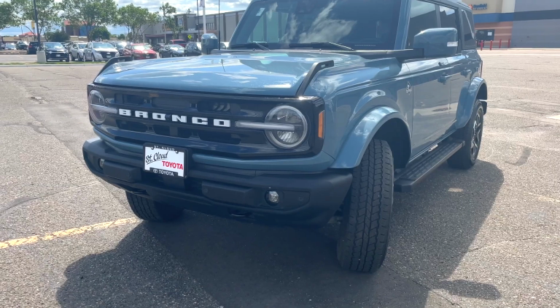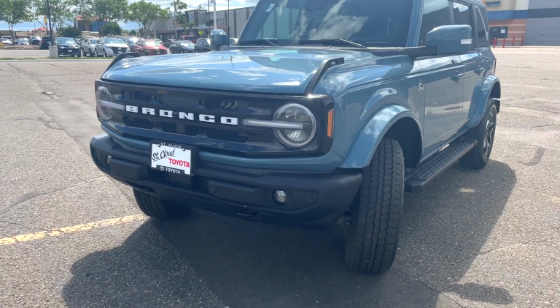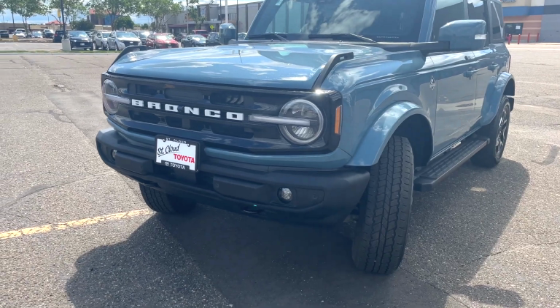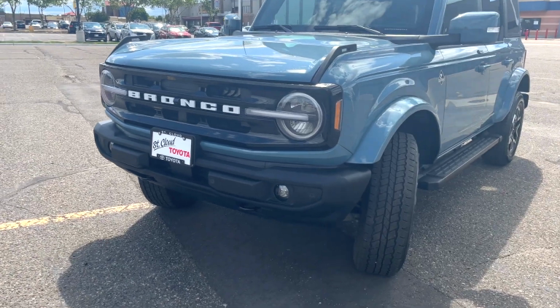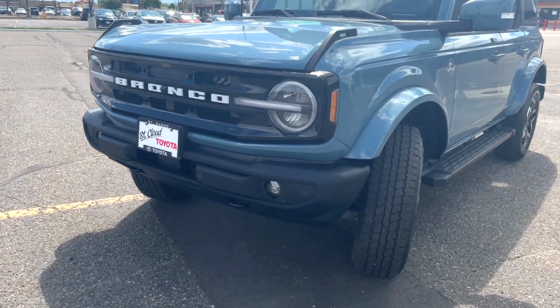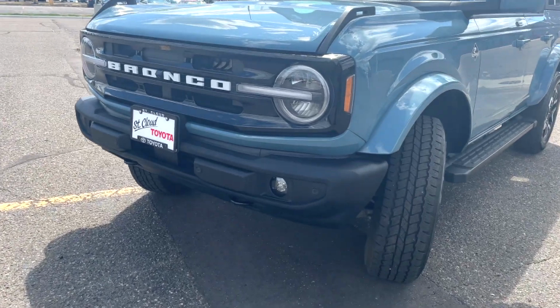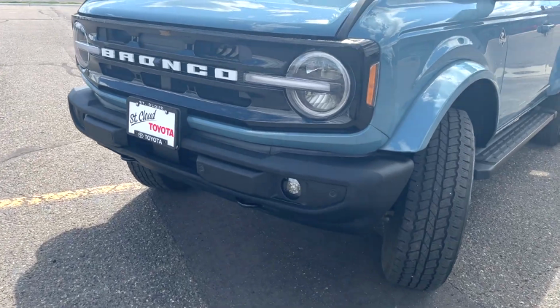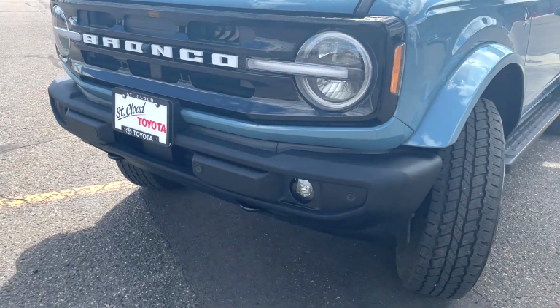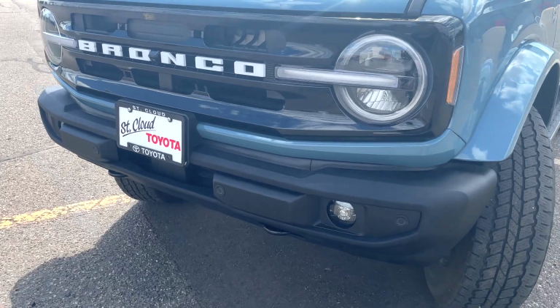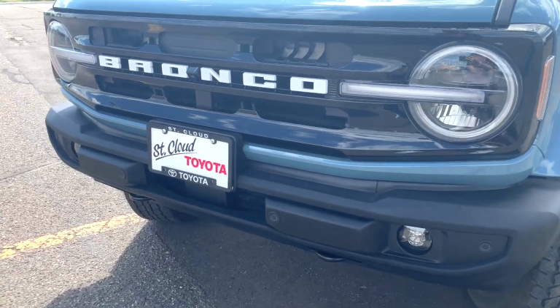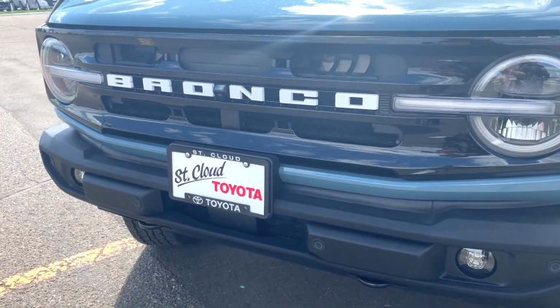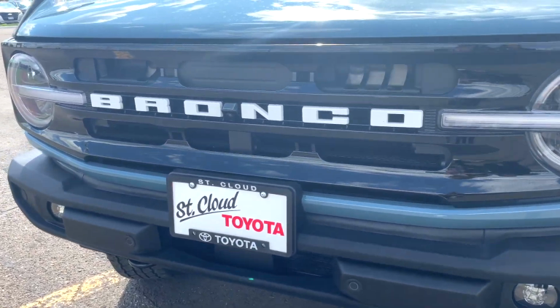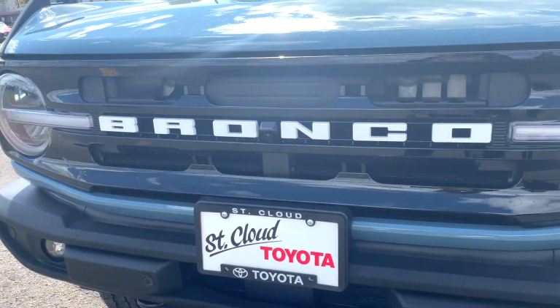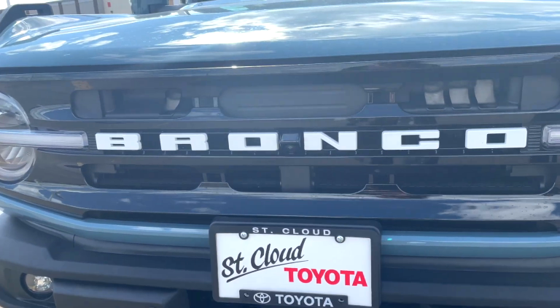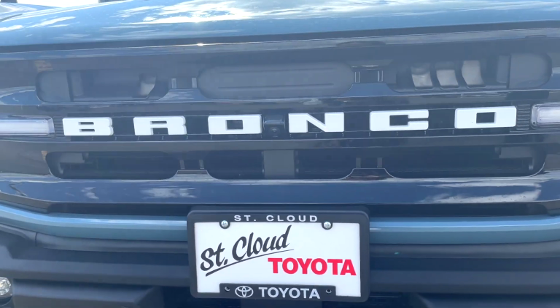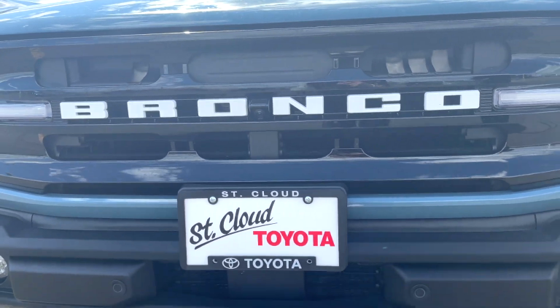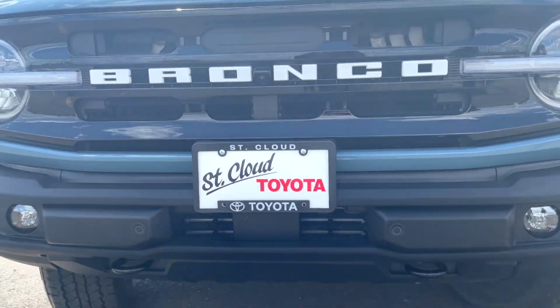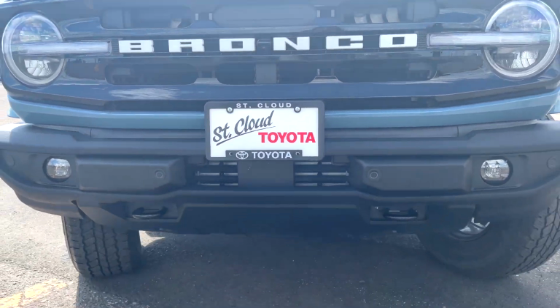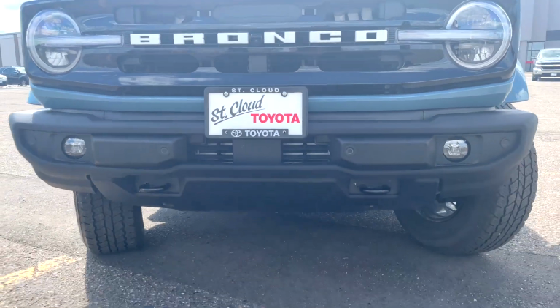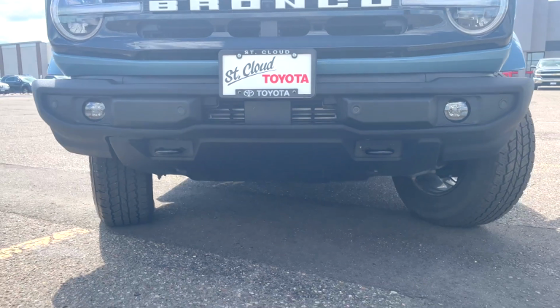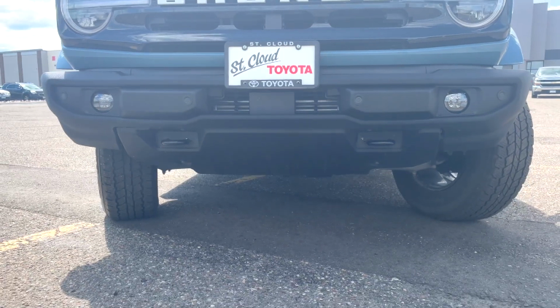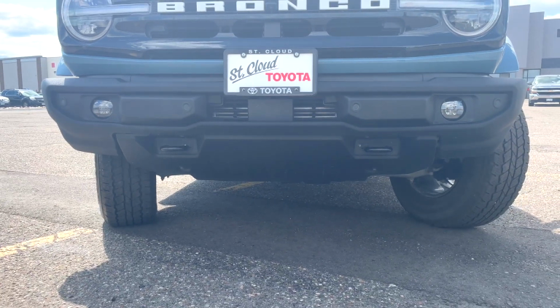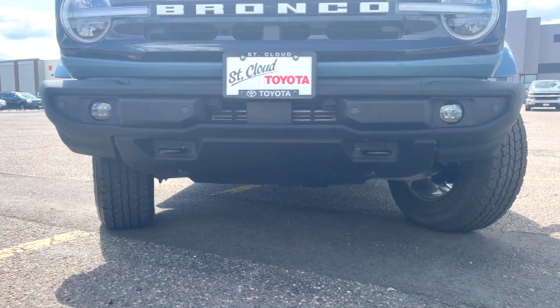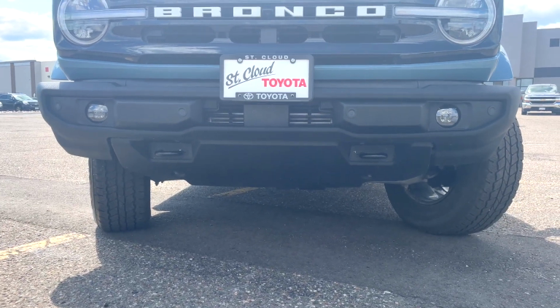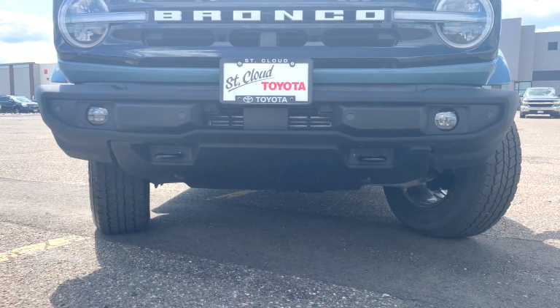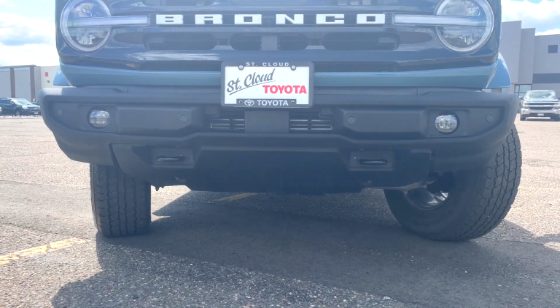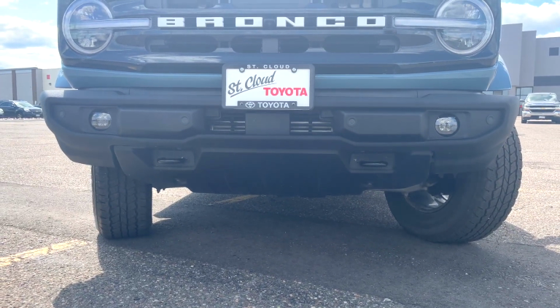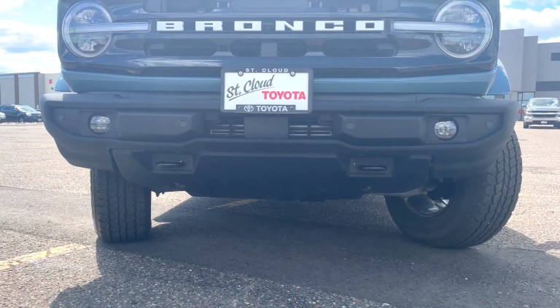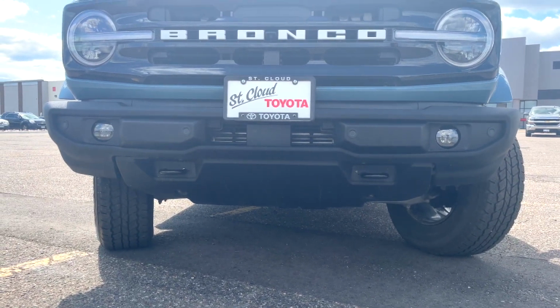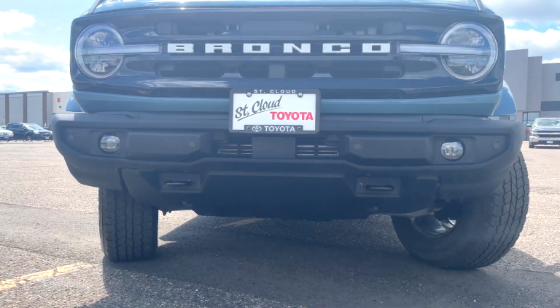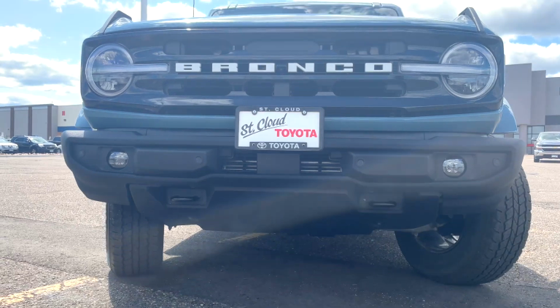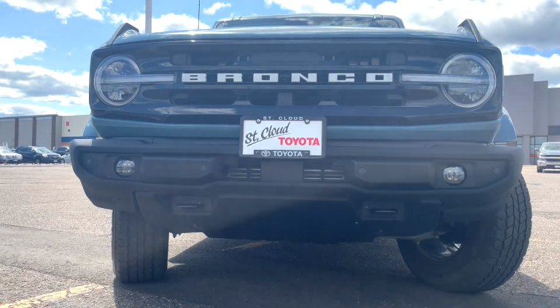Coming around to the front of the Bronco, you've got trail sights on the left and the right hood. You also have a 360 camera between the O and the N in Bronco, trailer hitch strap hooks on both the left and right side, LED headlights, and fog lights.